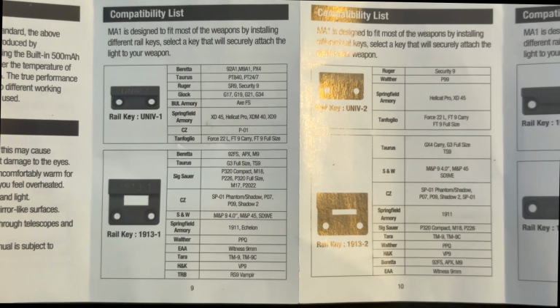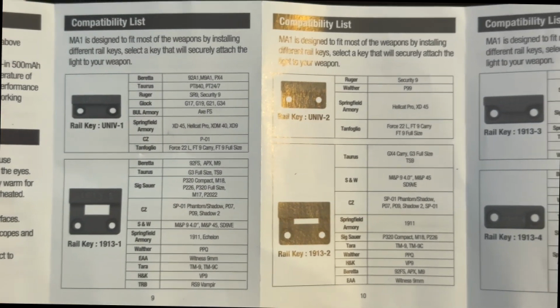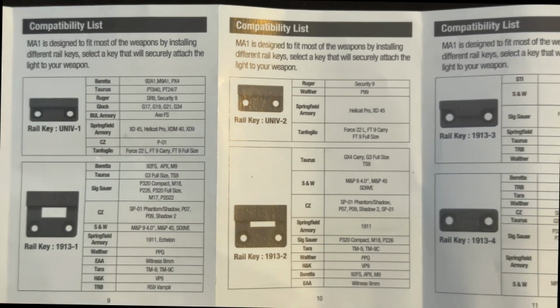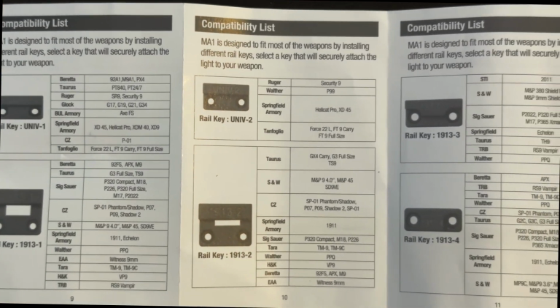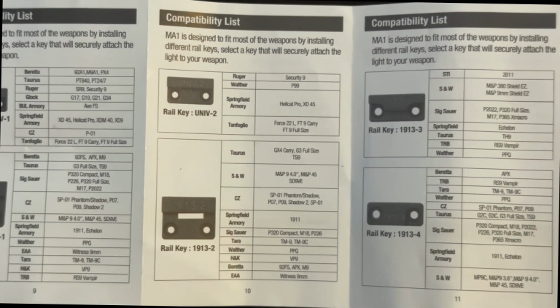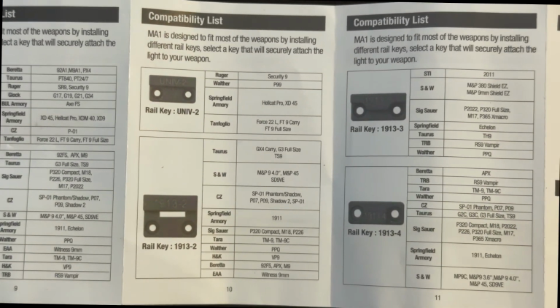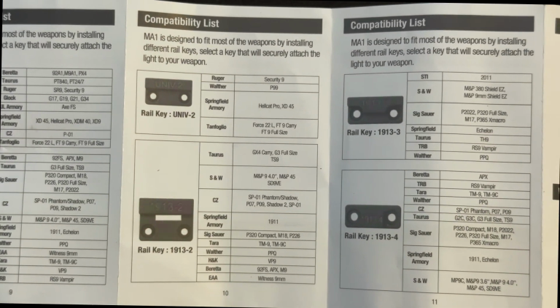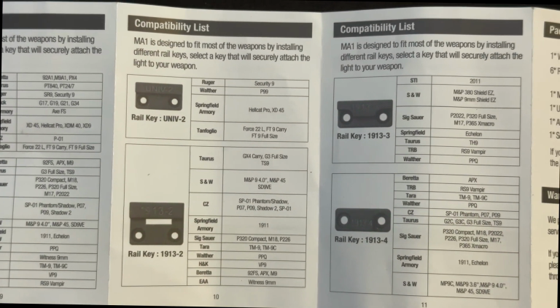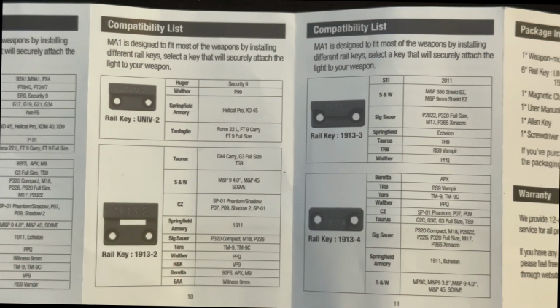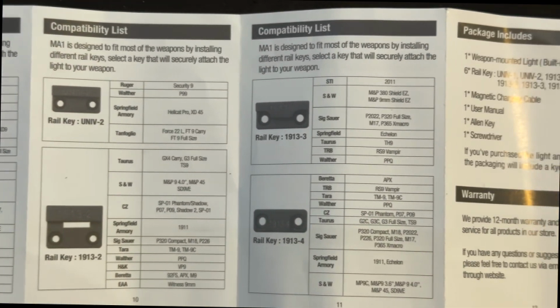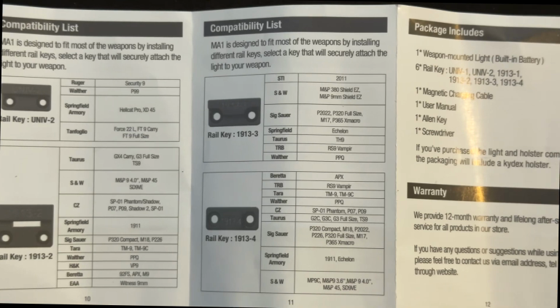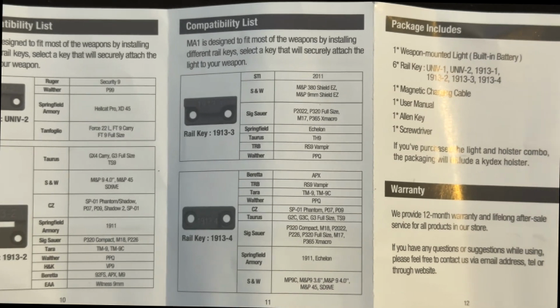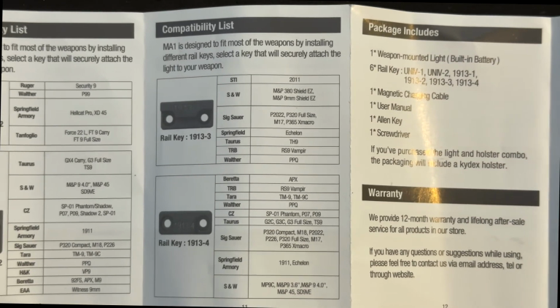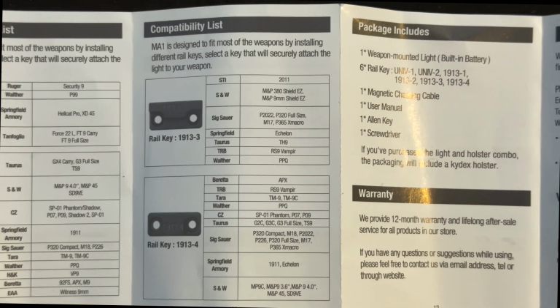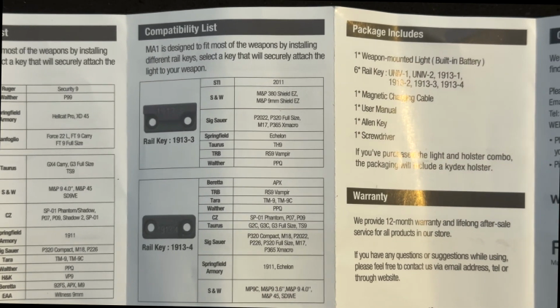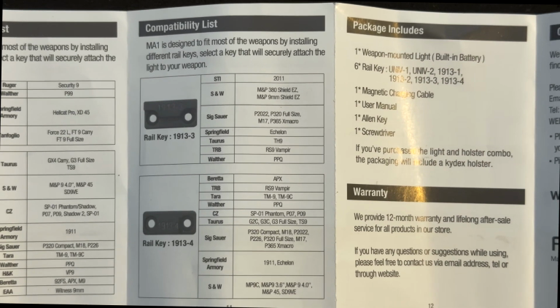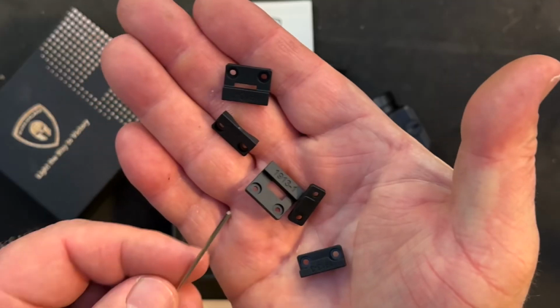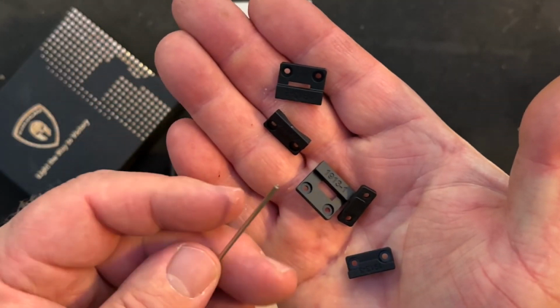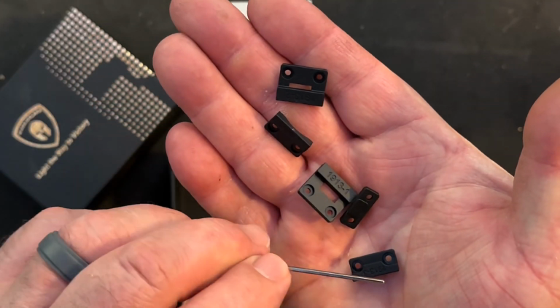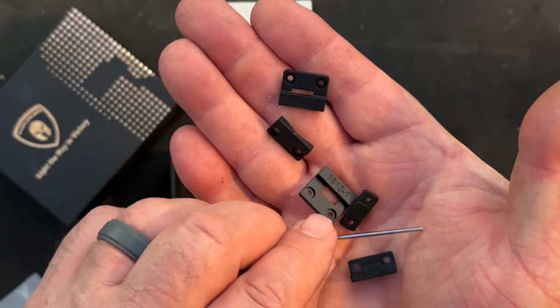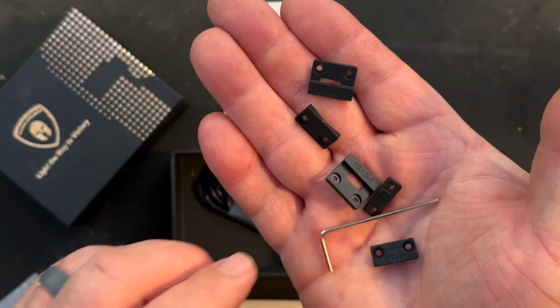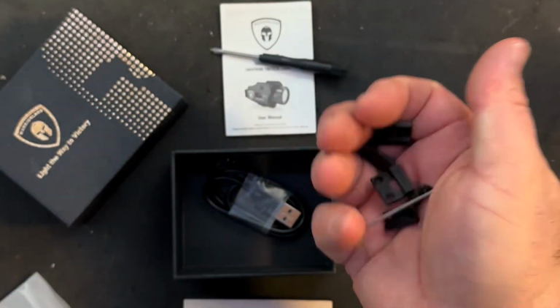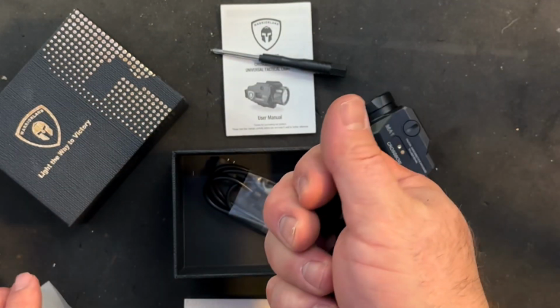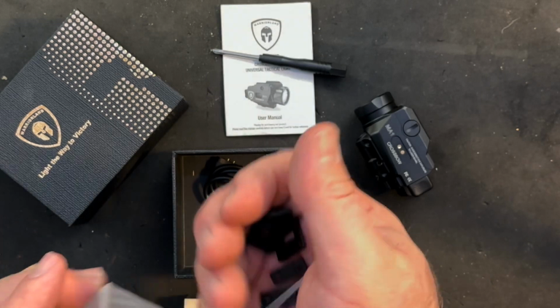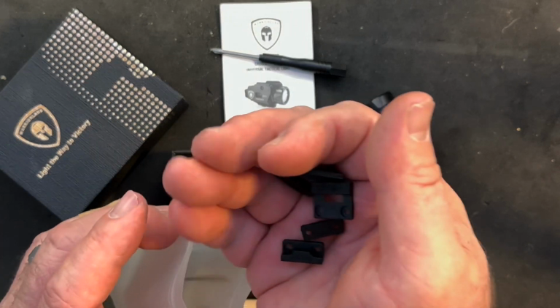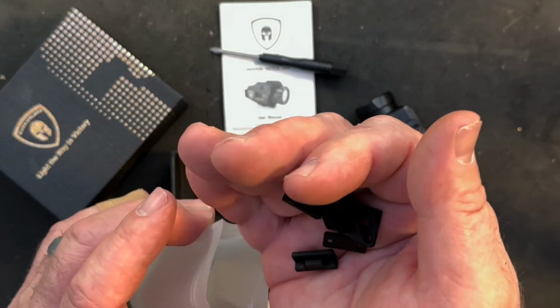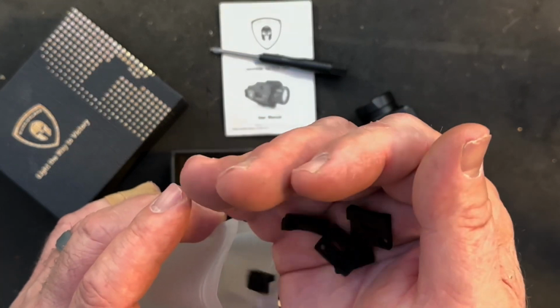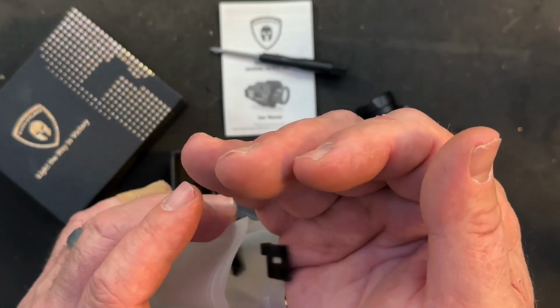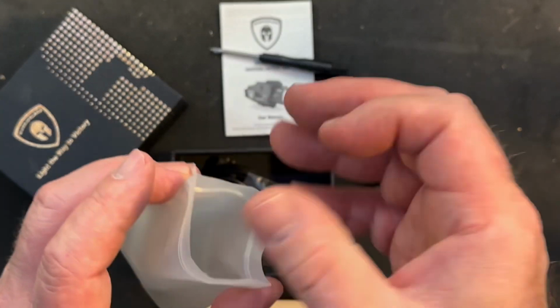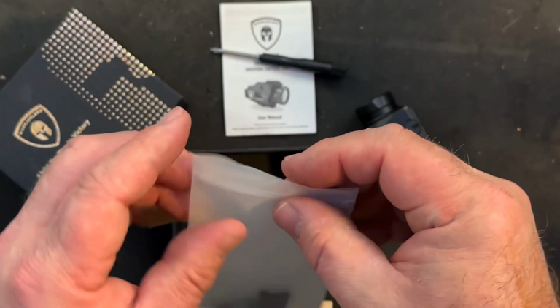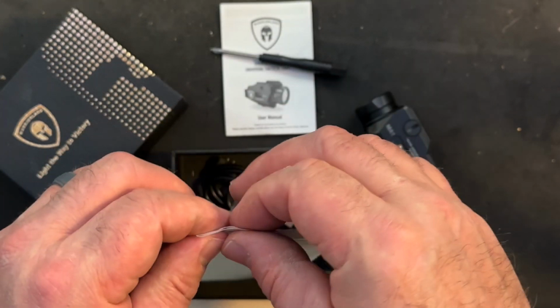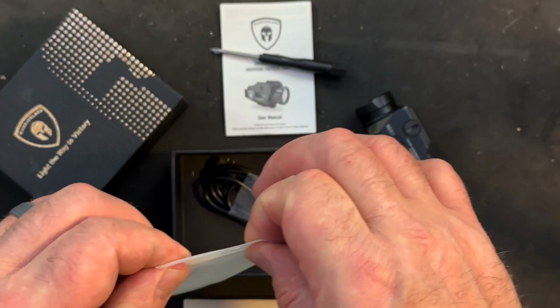I'm not sure exactly what all models it works with, but it works great with my Taurus G2, and I know they specifically mention Glock. They do offer a kydex holster to accommodate this light on your Glocks.